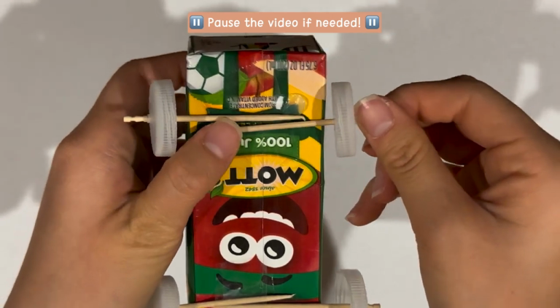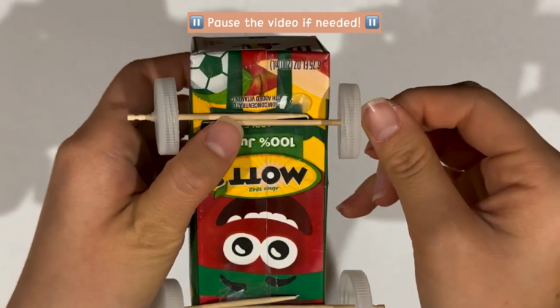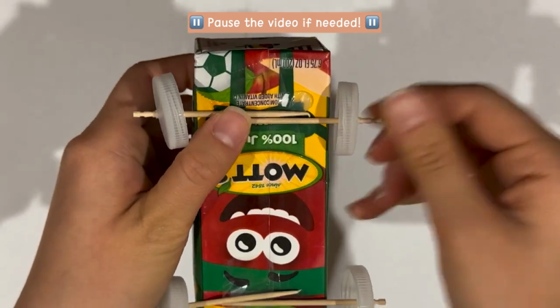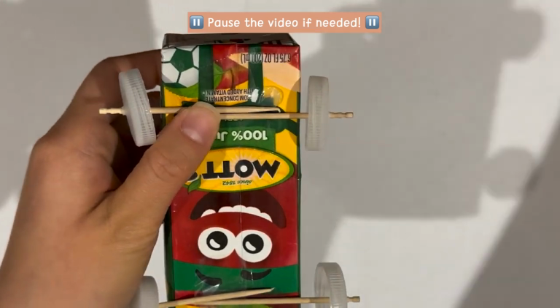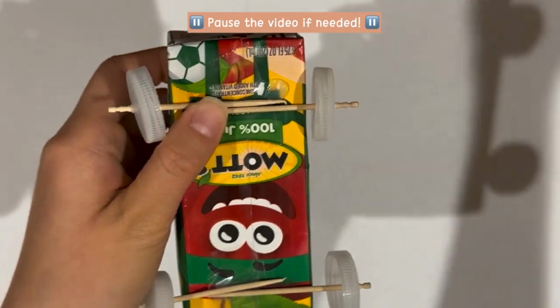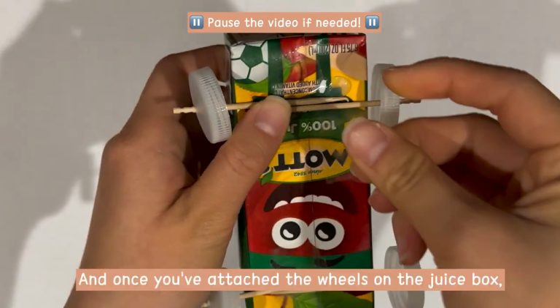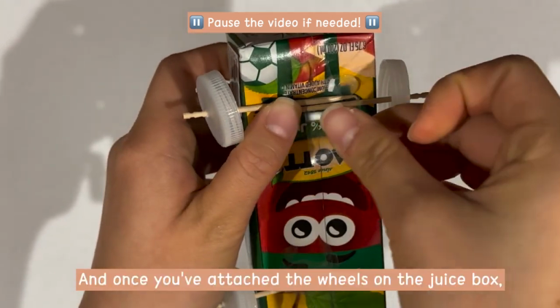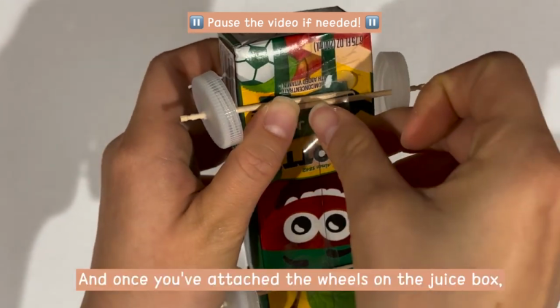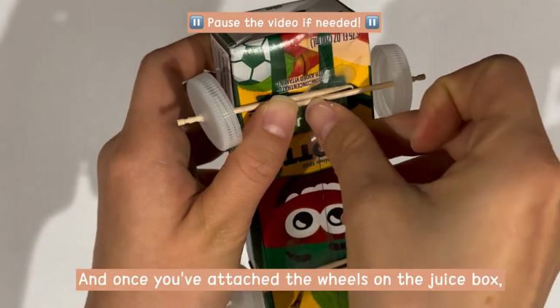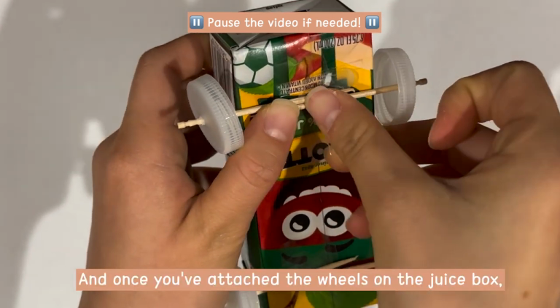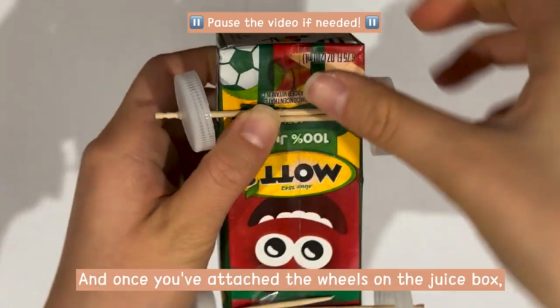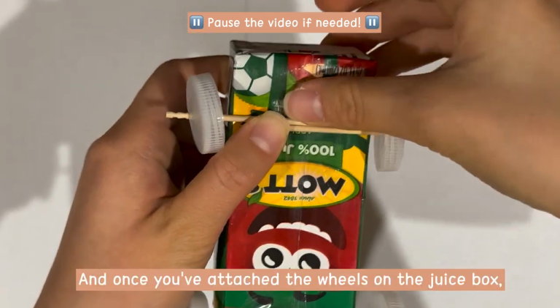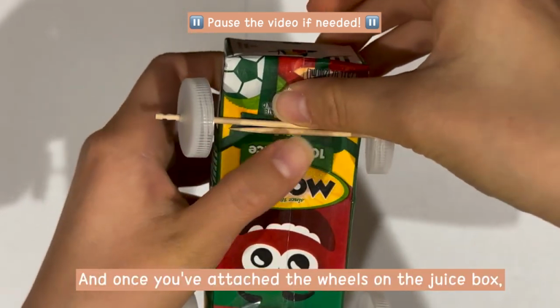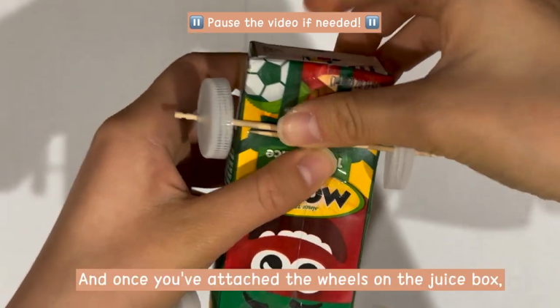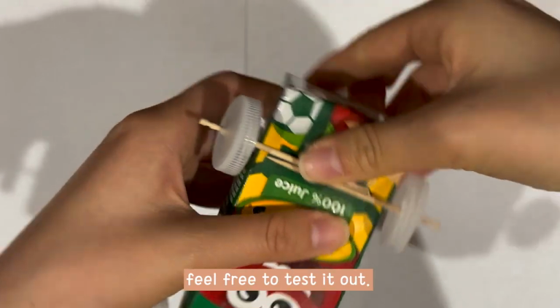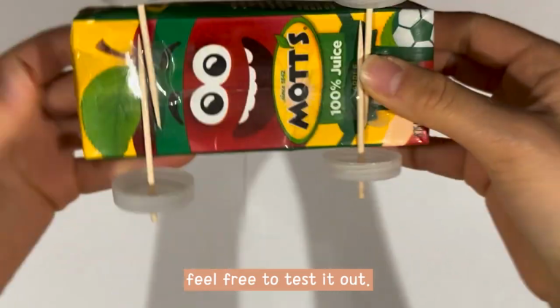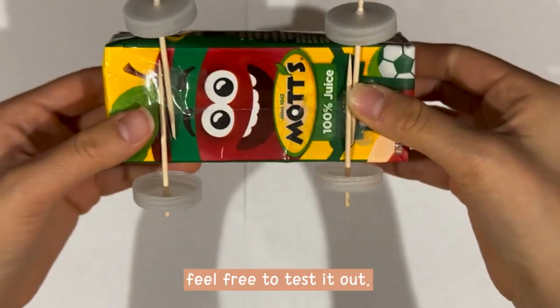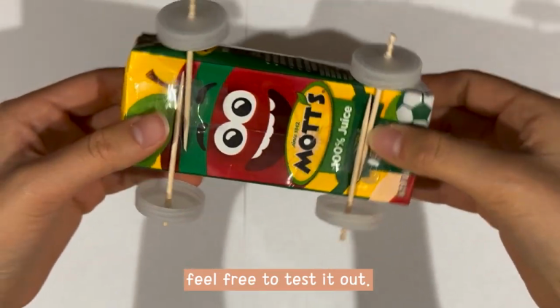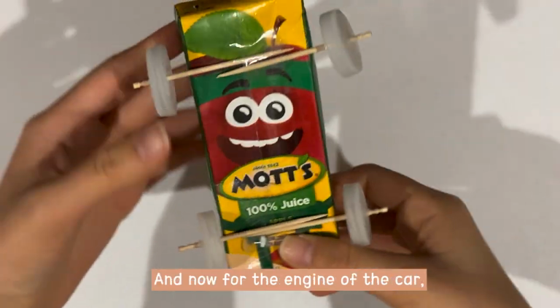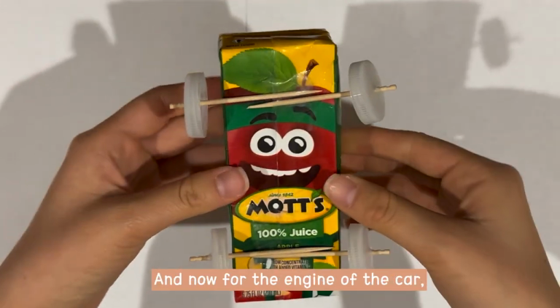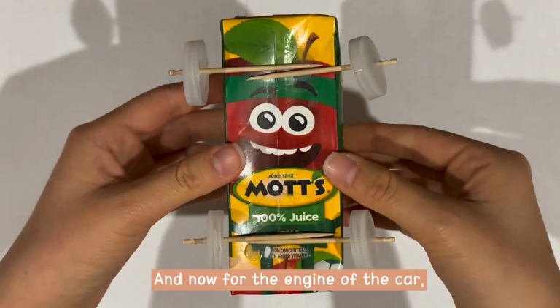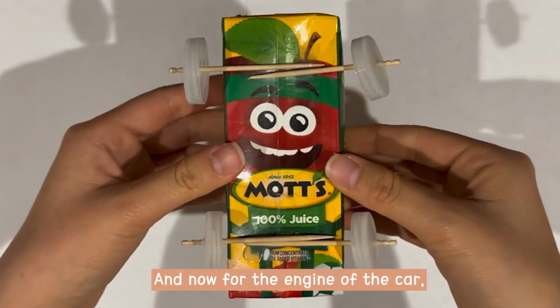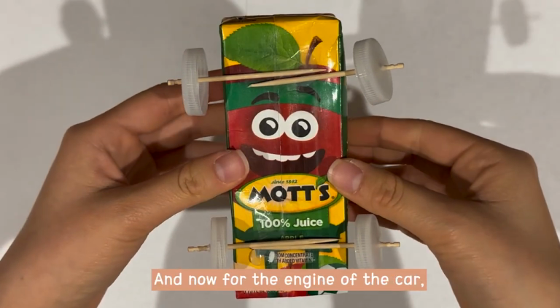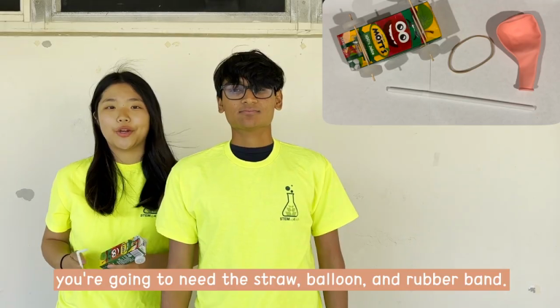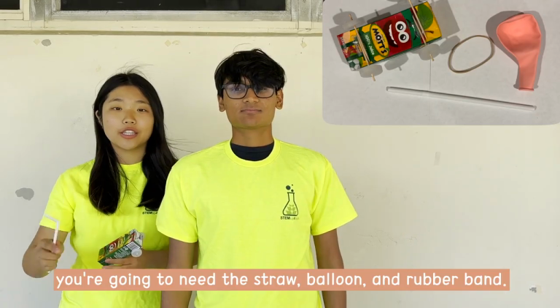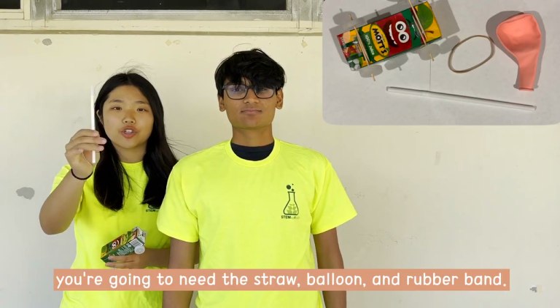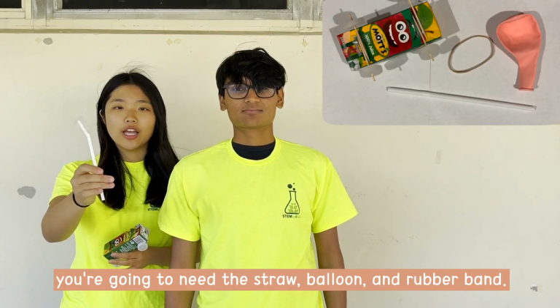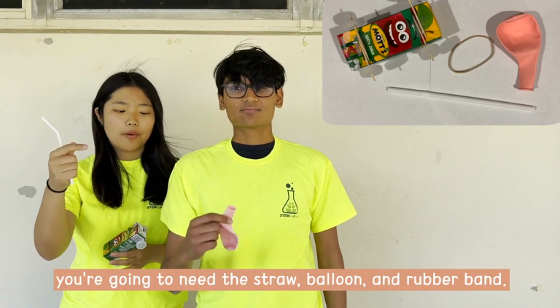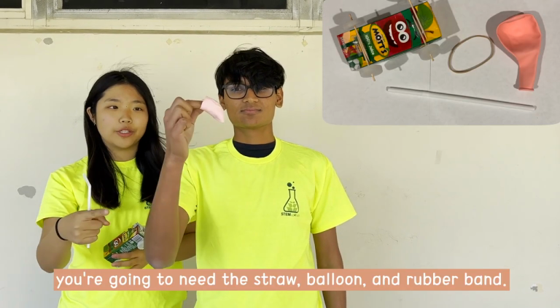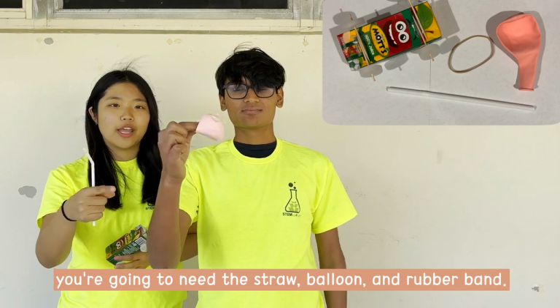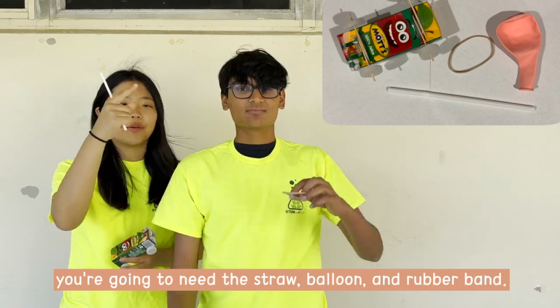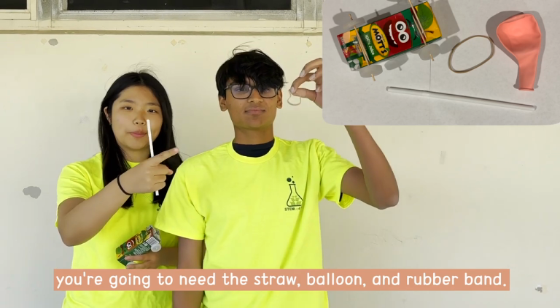Like so. And once you've attached the wheels onto the juice box, feel free to test it out. And now for the next part of the car, you're going to need the straw, balloon, and rubber band.